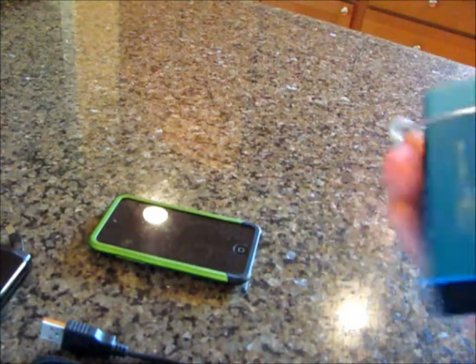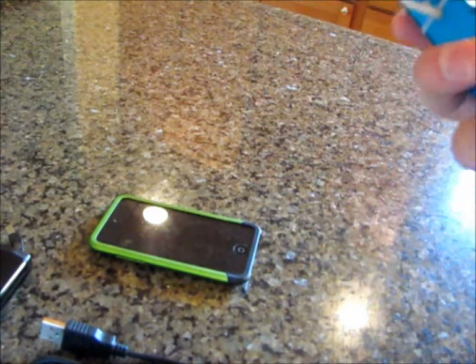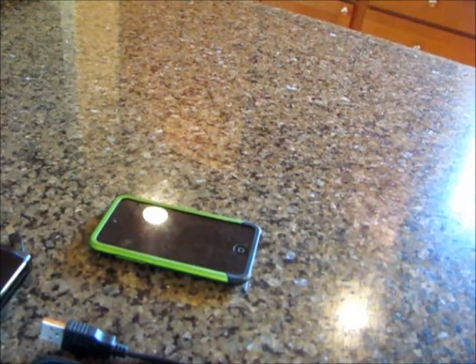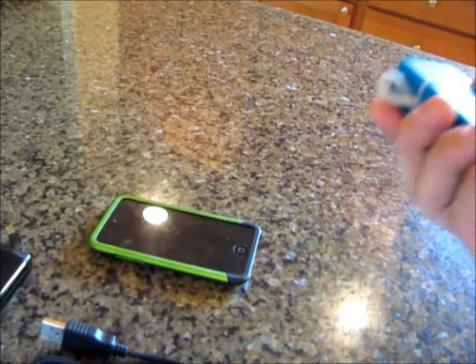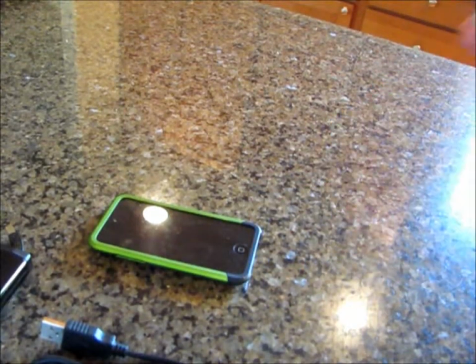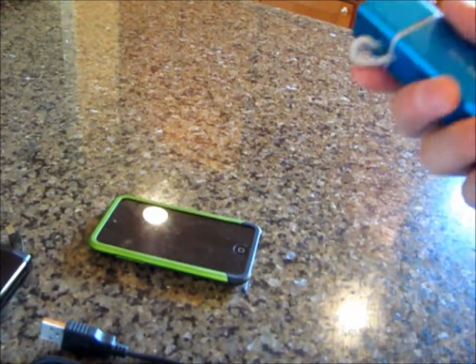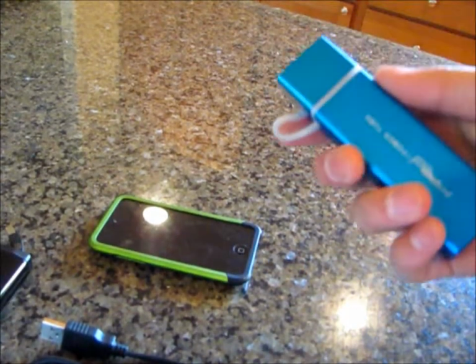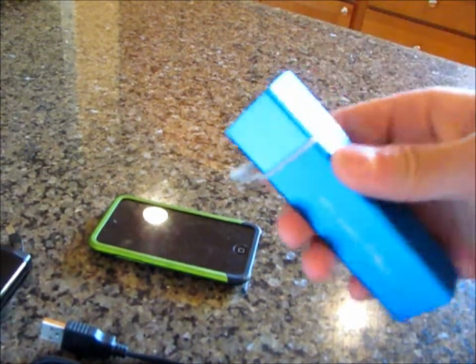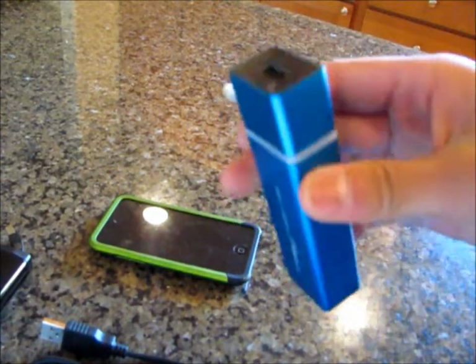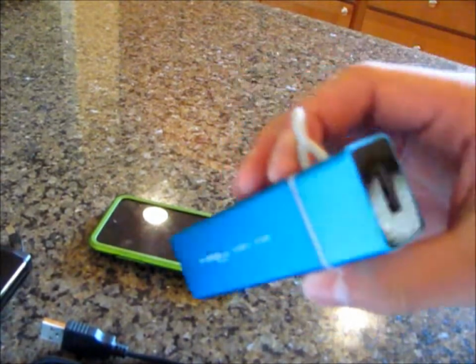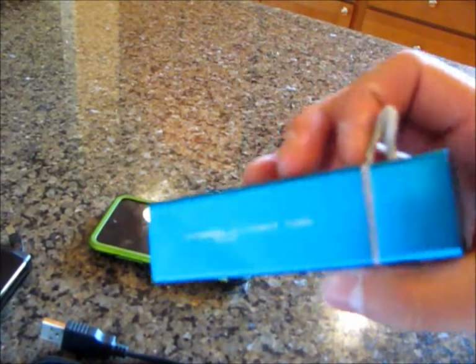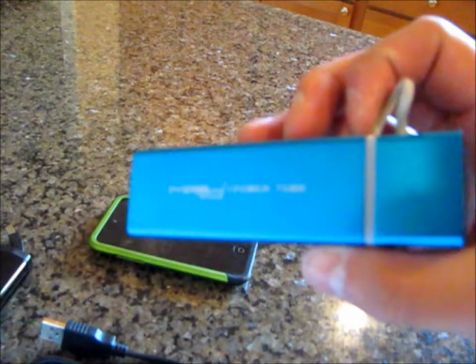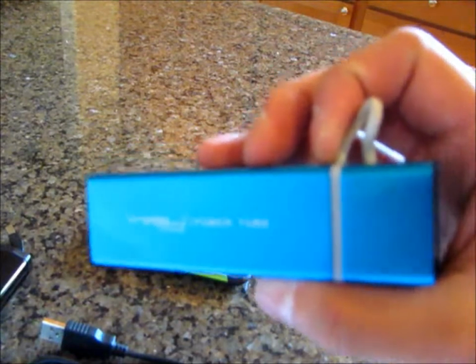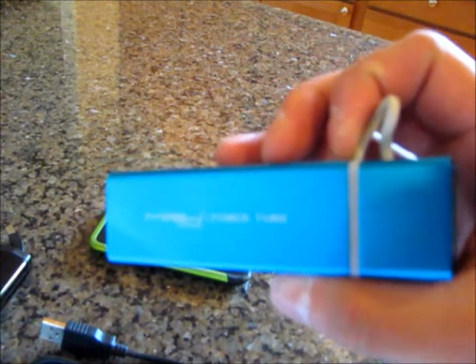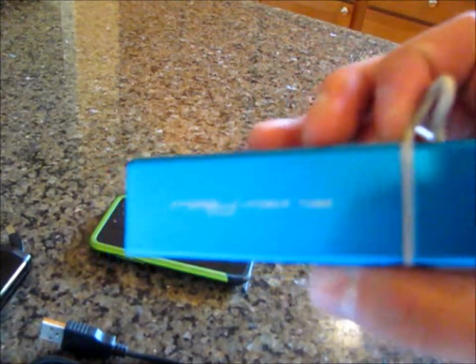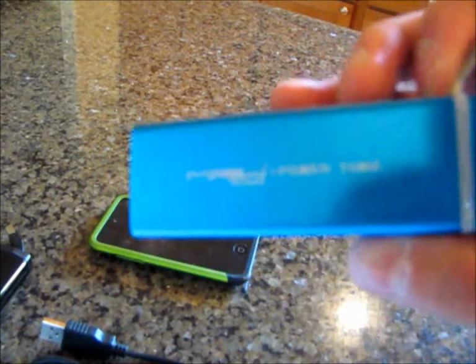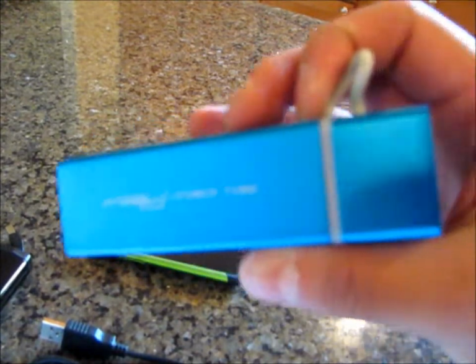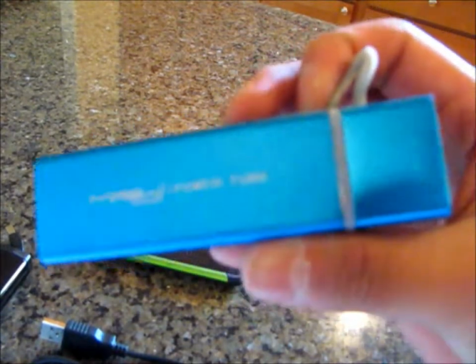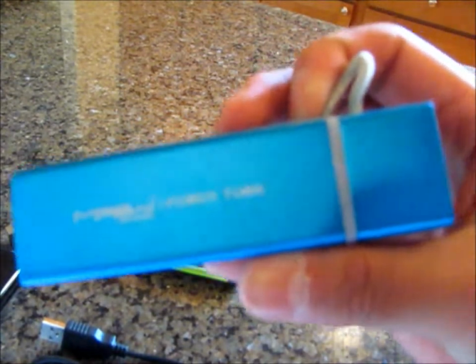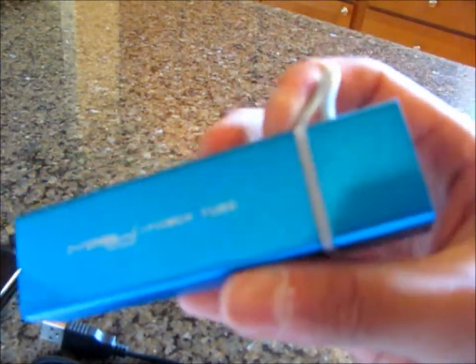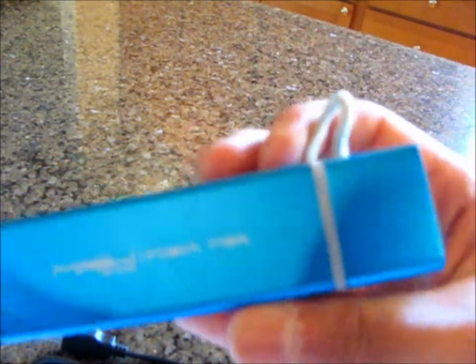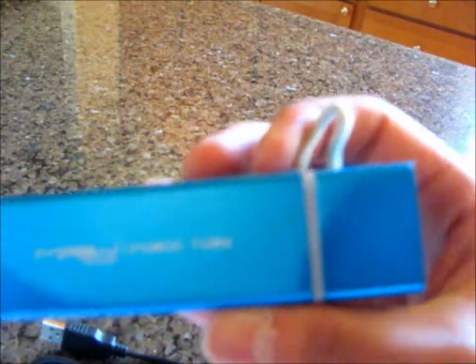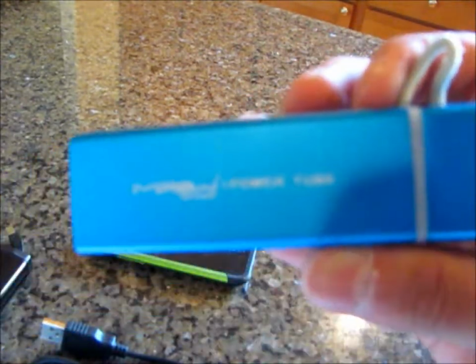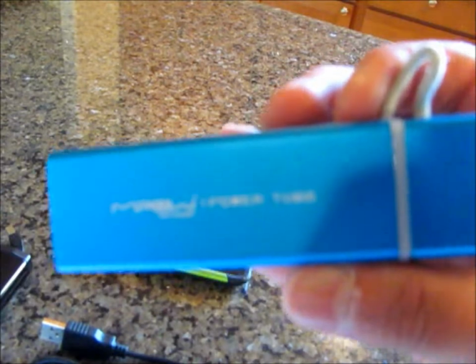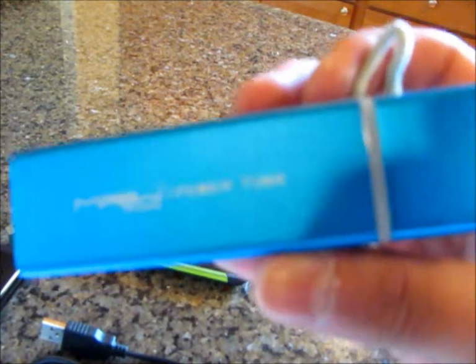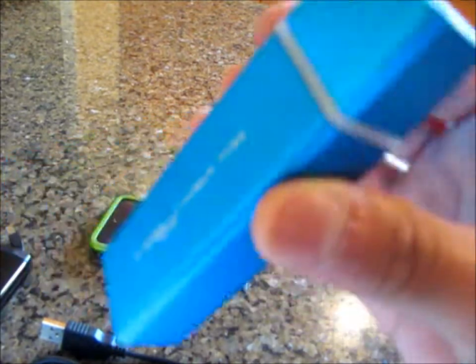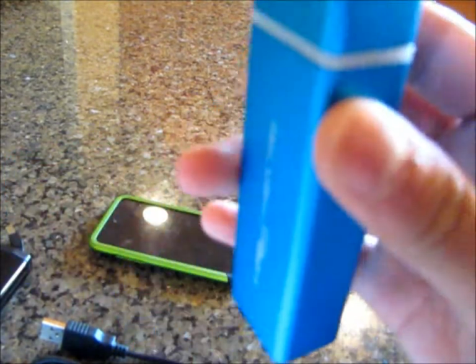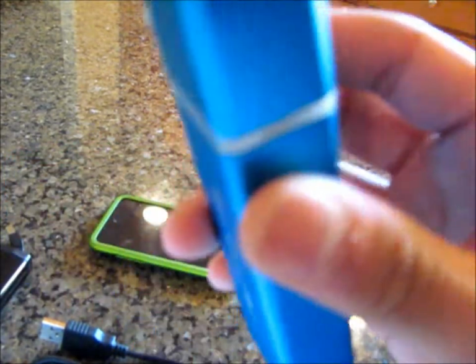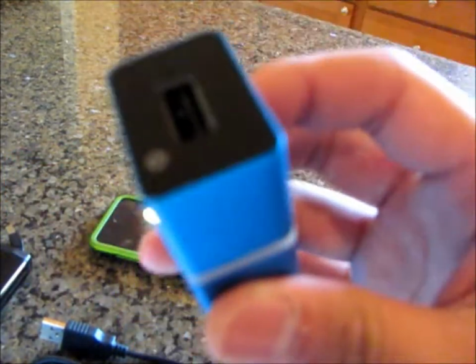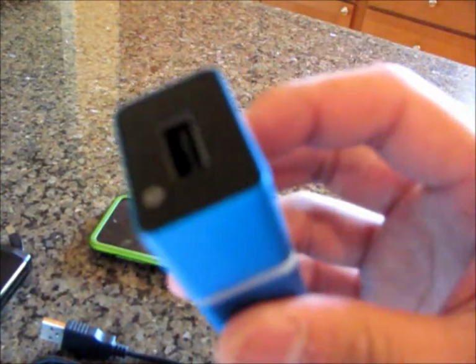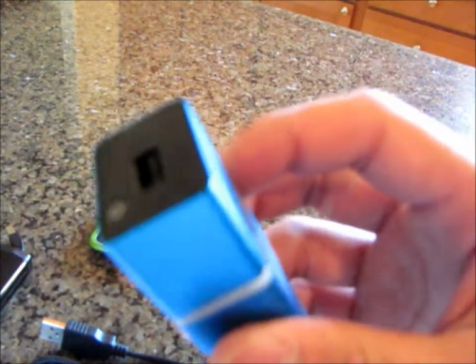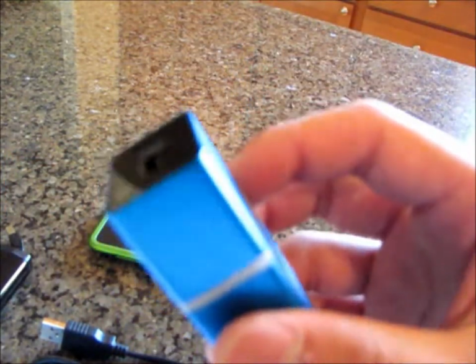If you want, in my opinion, the nicest one — but also the priciest at $68 or $70 plus shipping — definitely go for the MePow Power Tube 4000. This one is extremely nice.